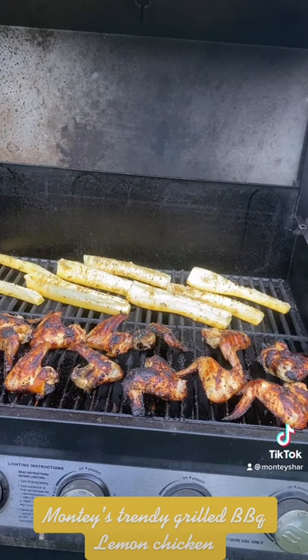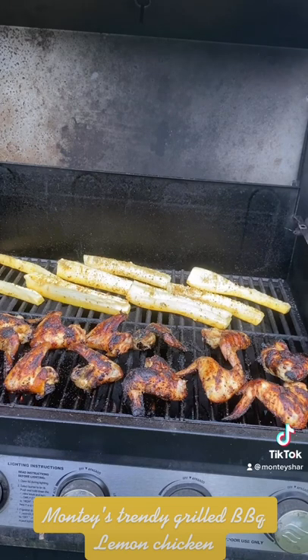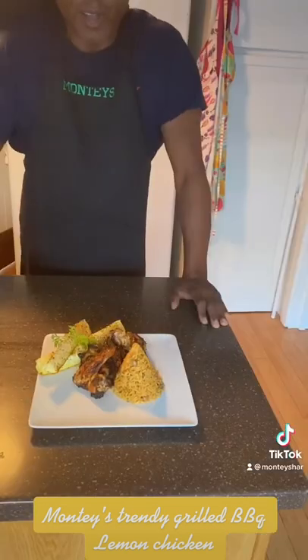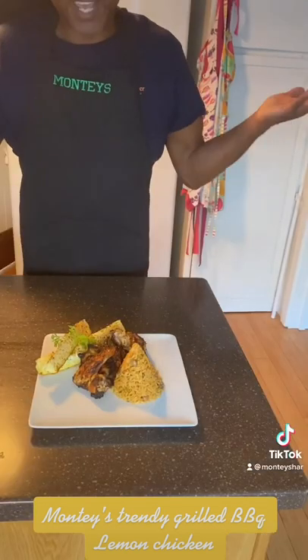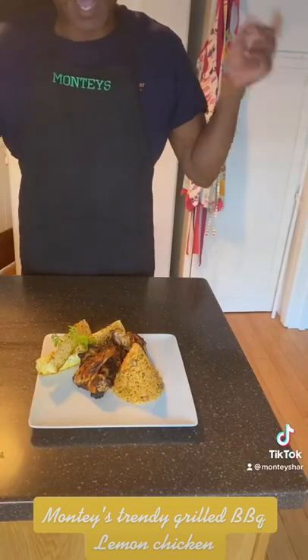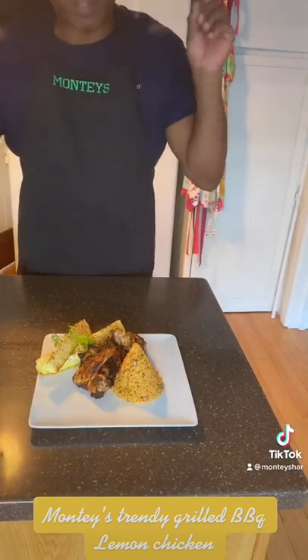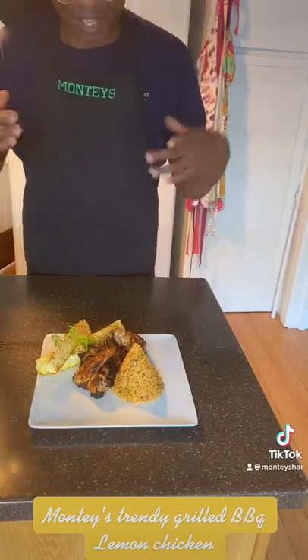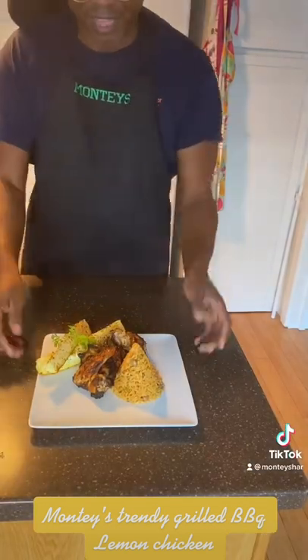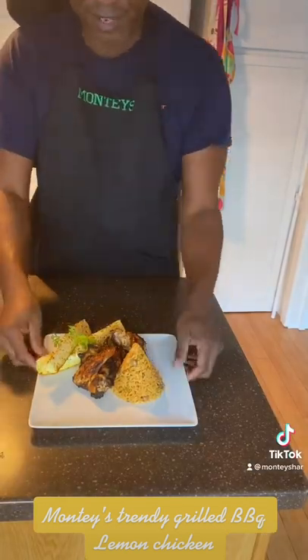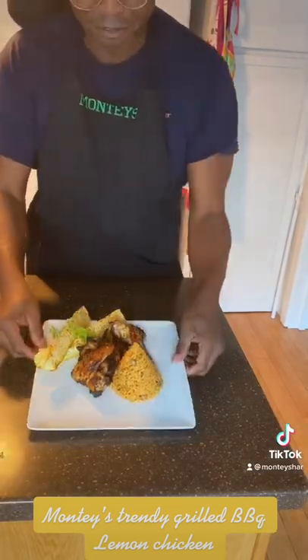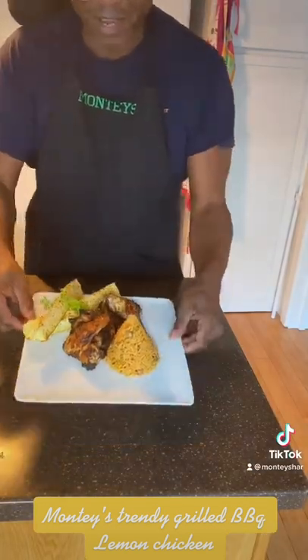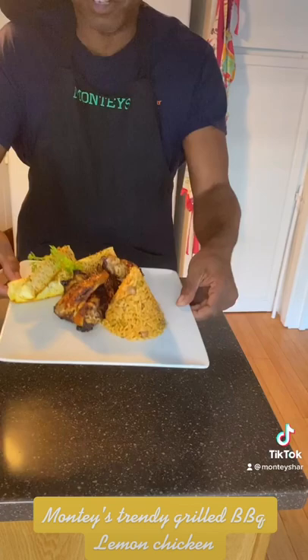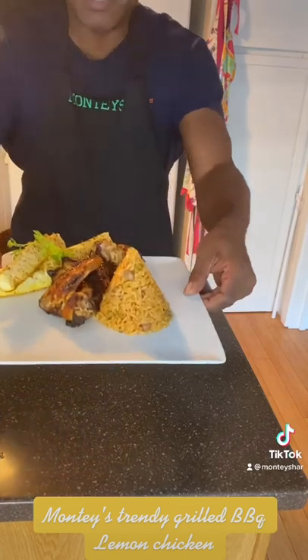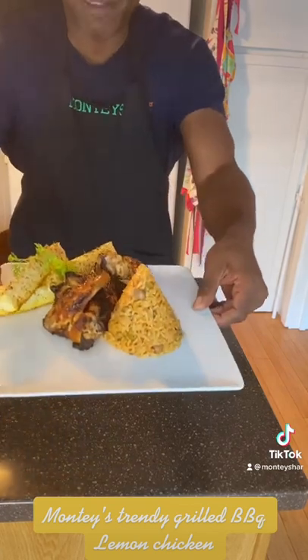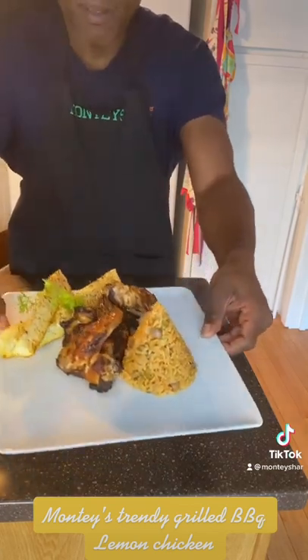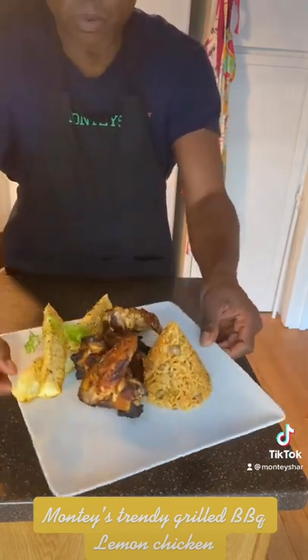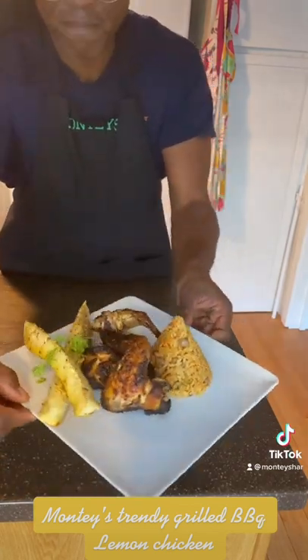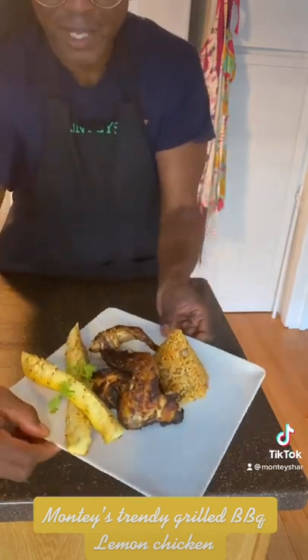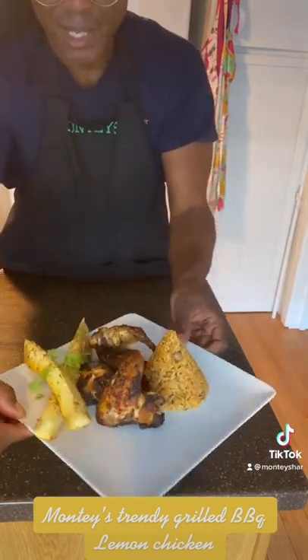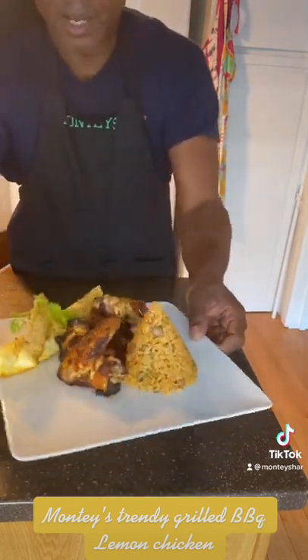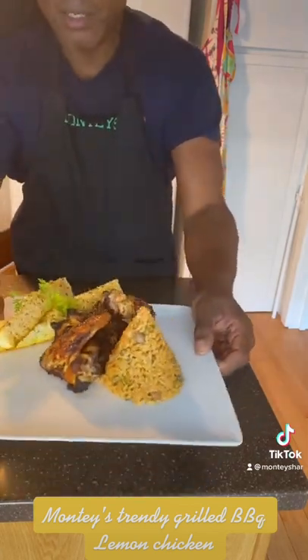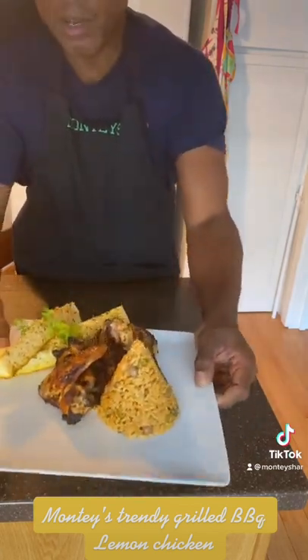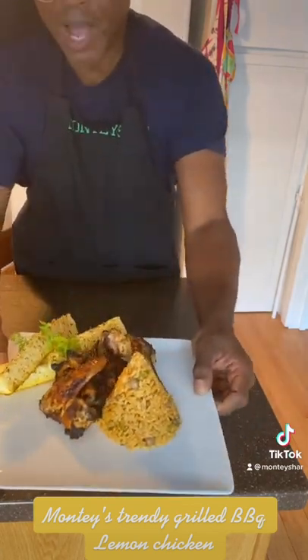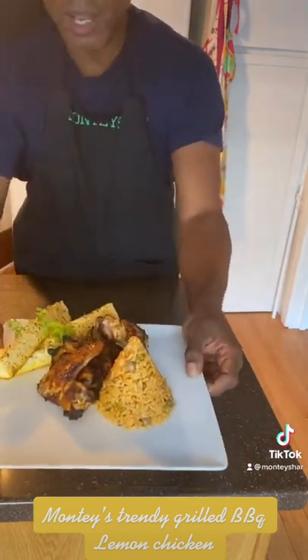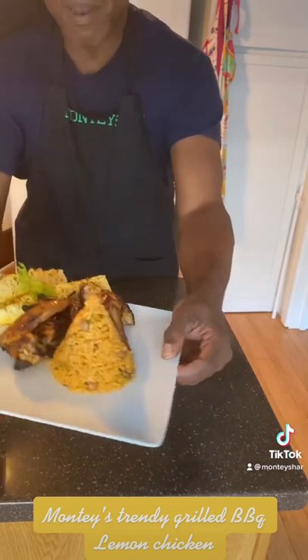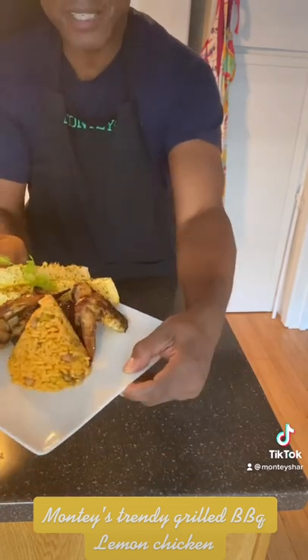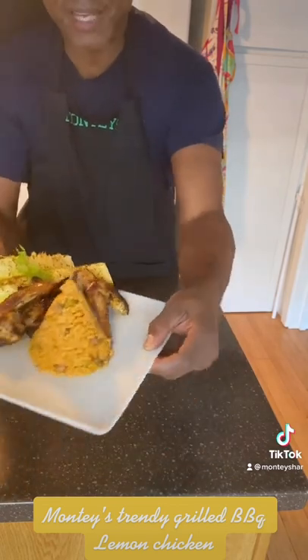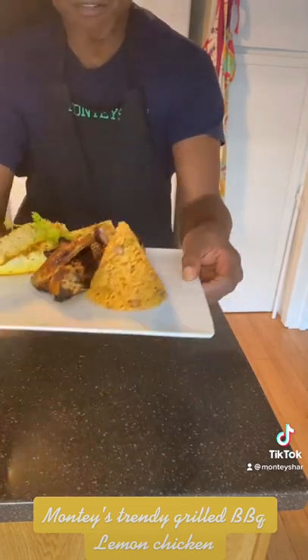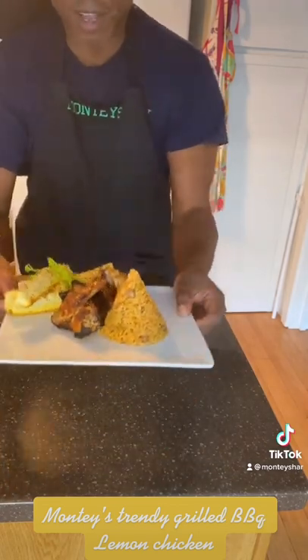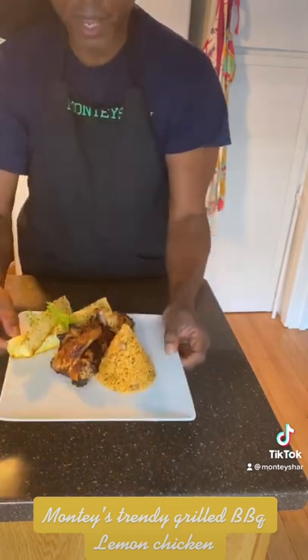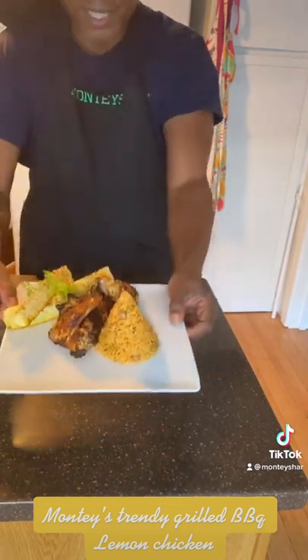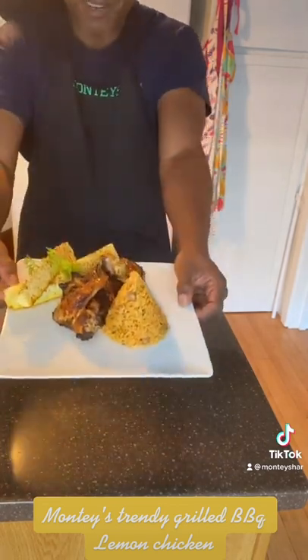I've plated it and look at that — ready grilled lemon chicken with yellow squash and peas and rice. Ready to go. Isn't it beautiful?